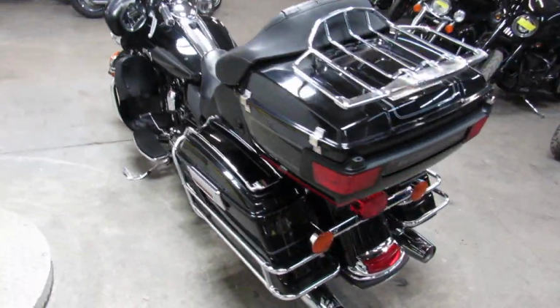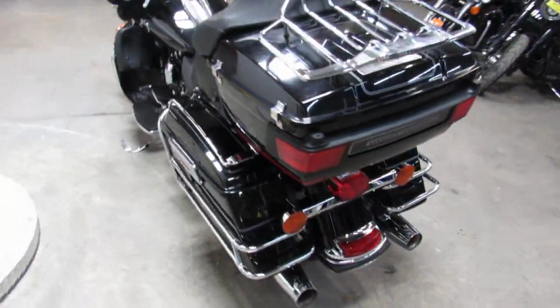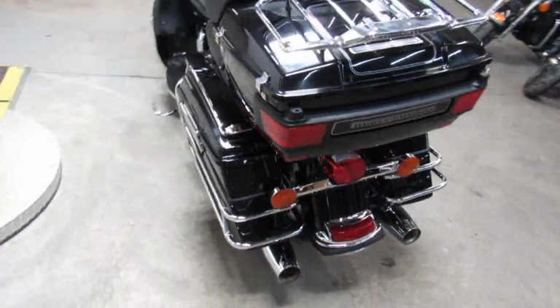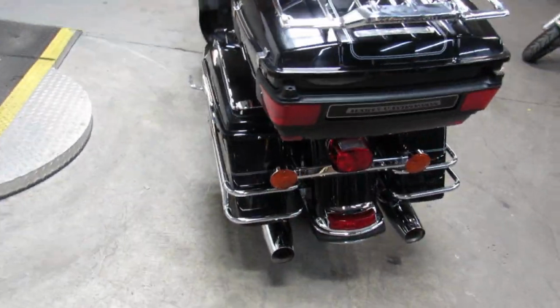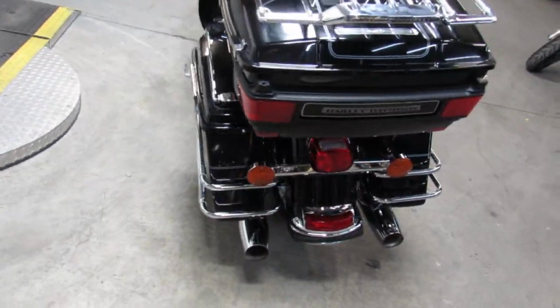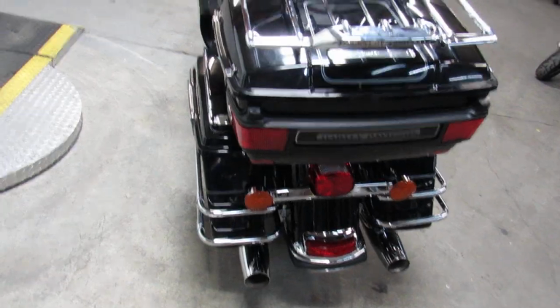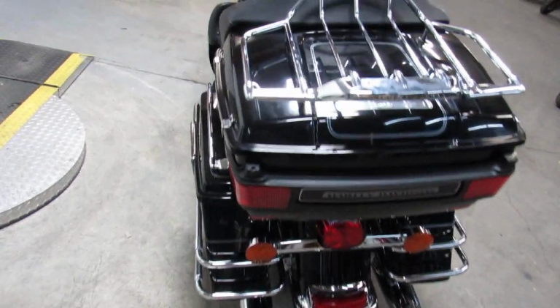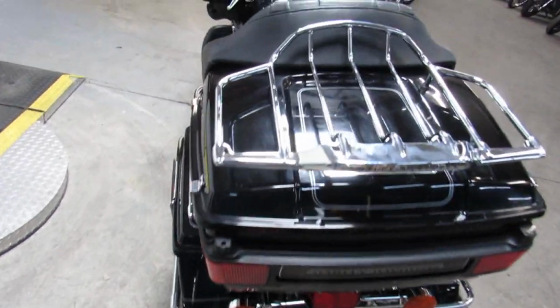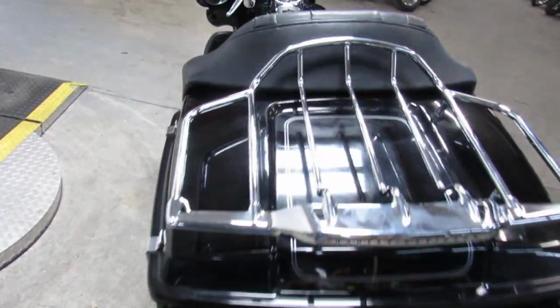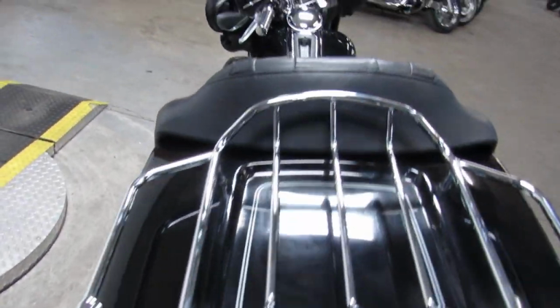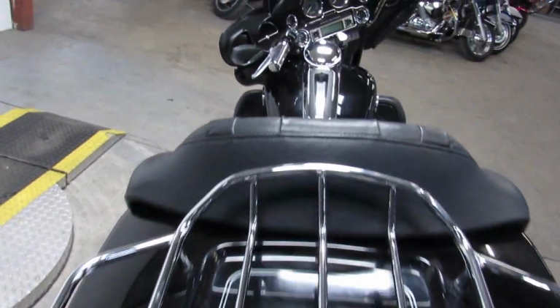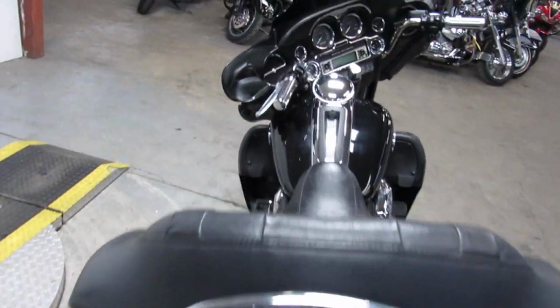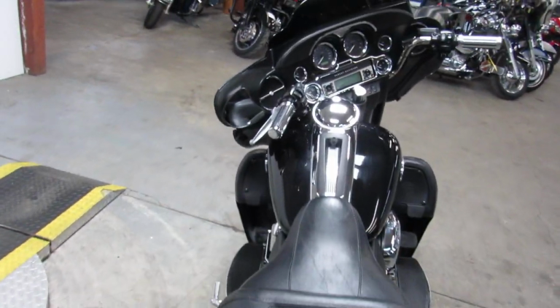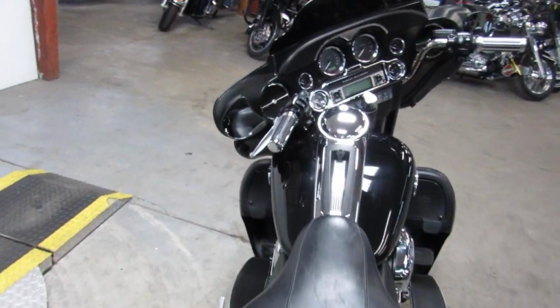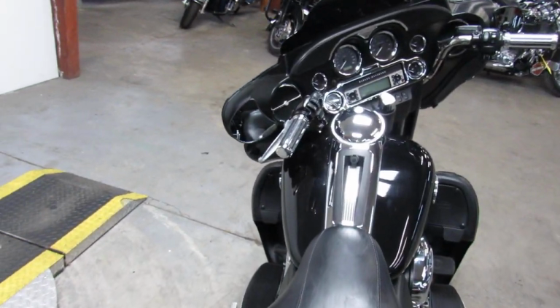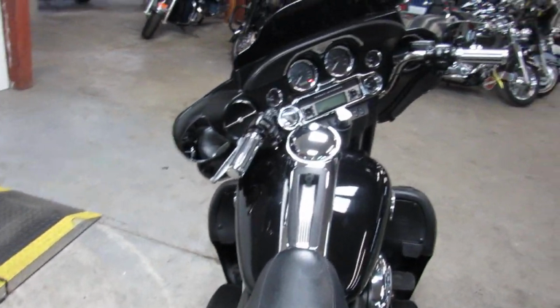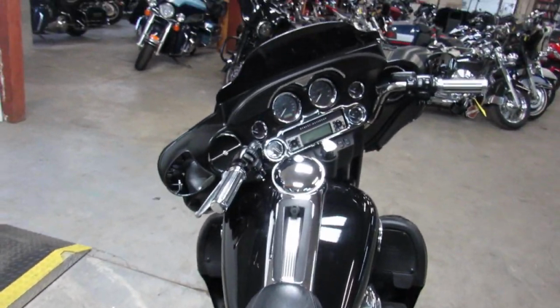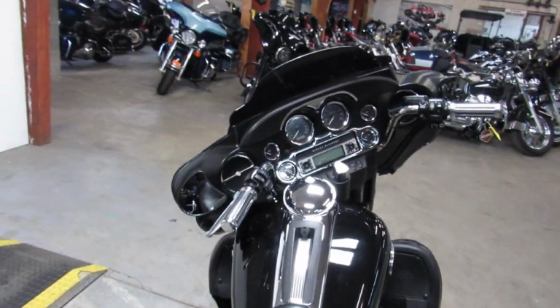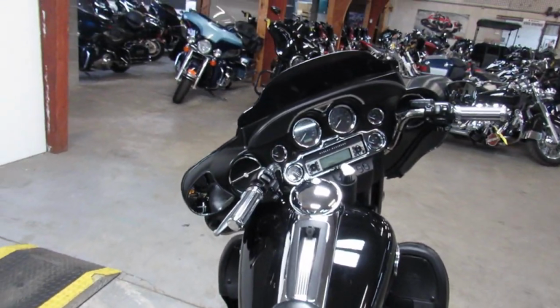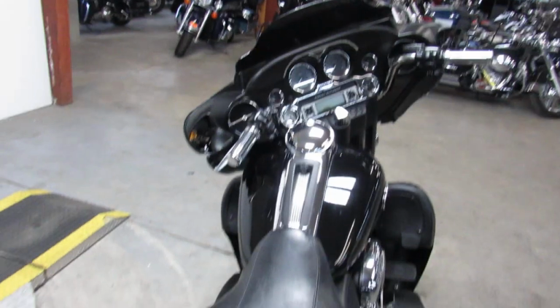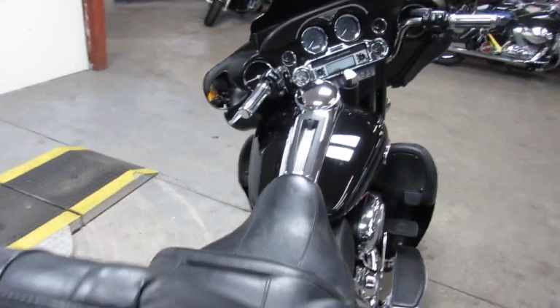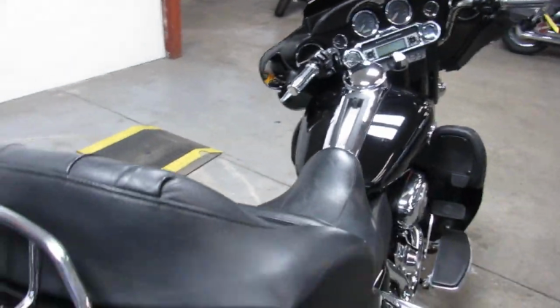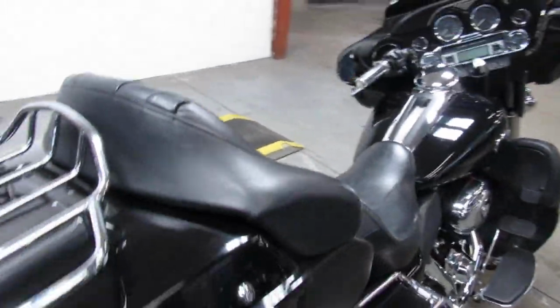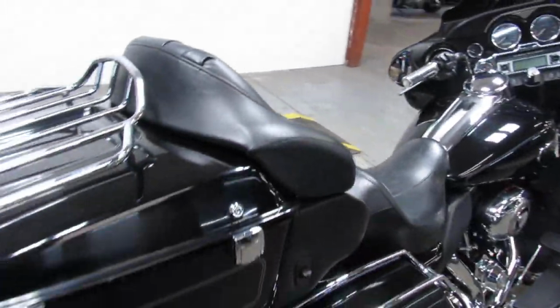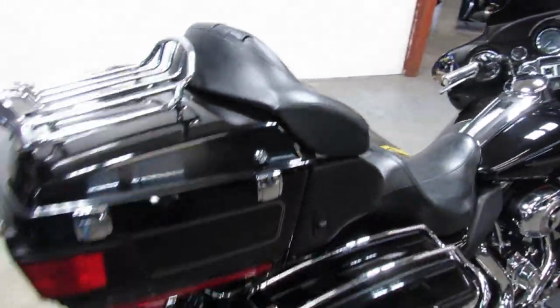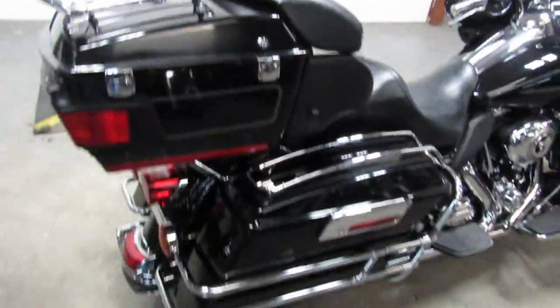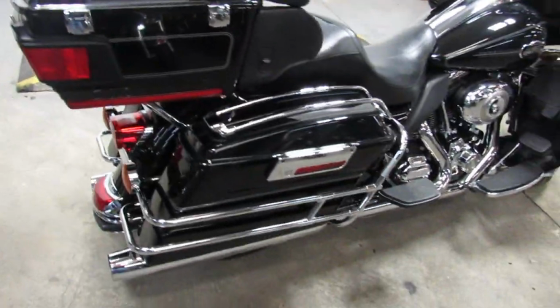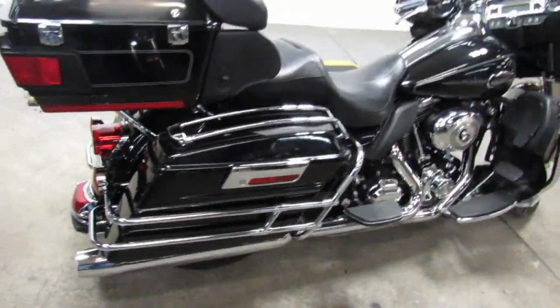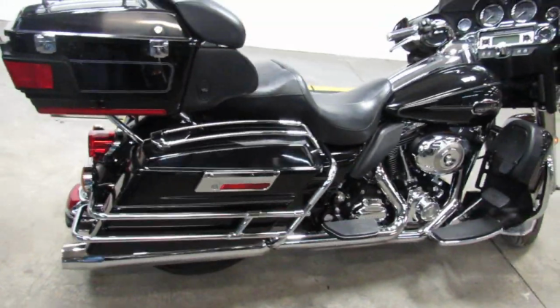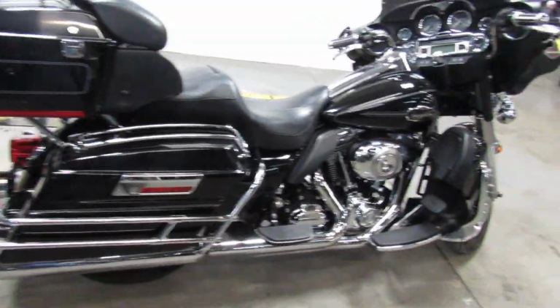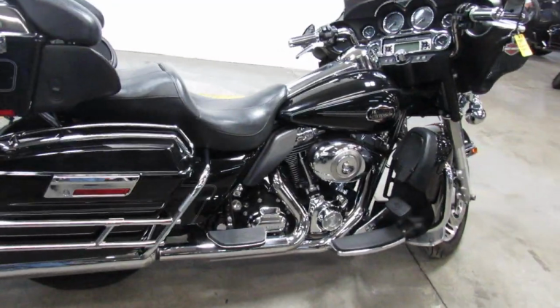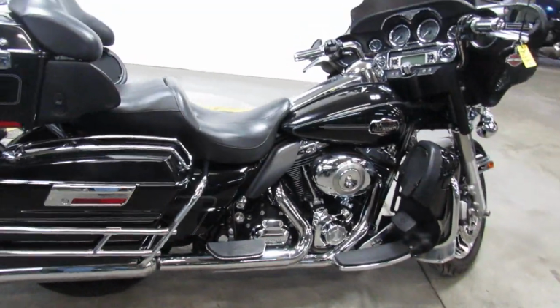Great looking bike, good running bike — 2009 Ultra Classic, don't miss it. Guaranteed financing, leasing programs, layaway programs, your trades are always welcome. Give us a call at 810-648-9500.